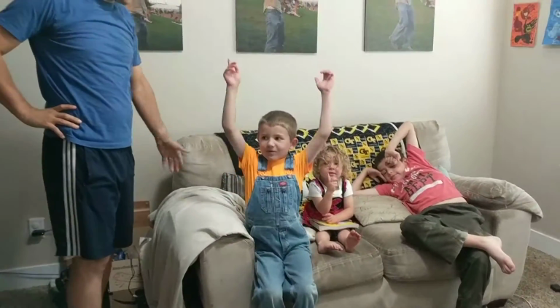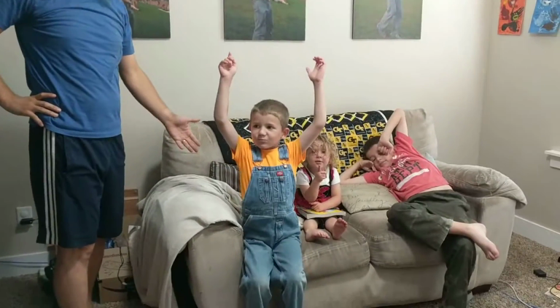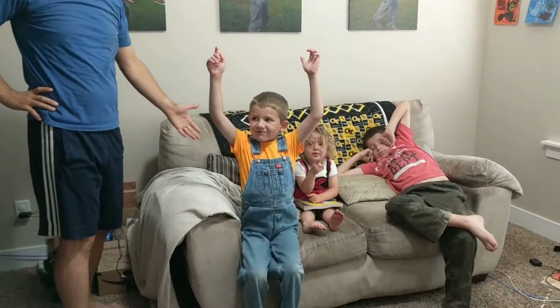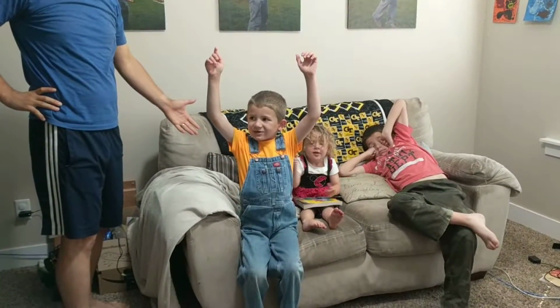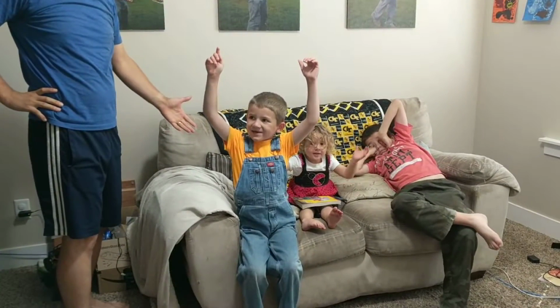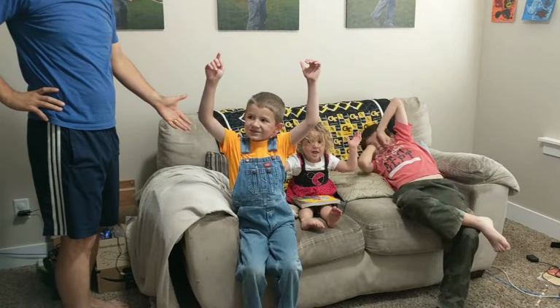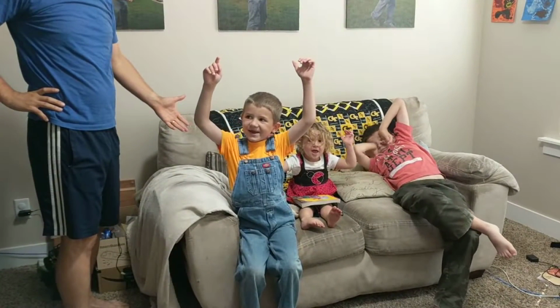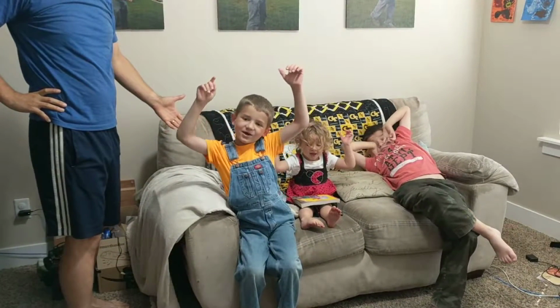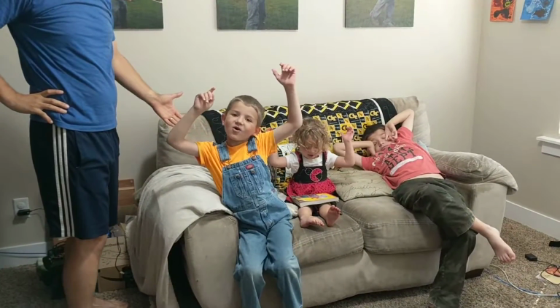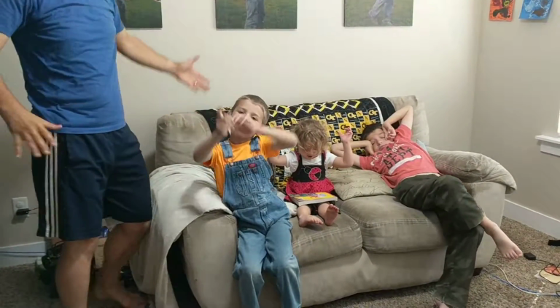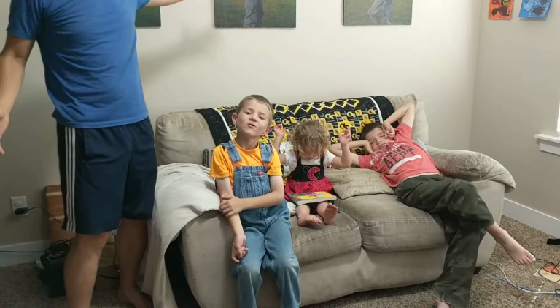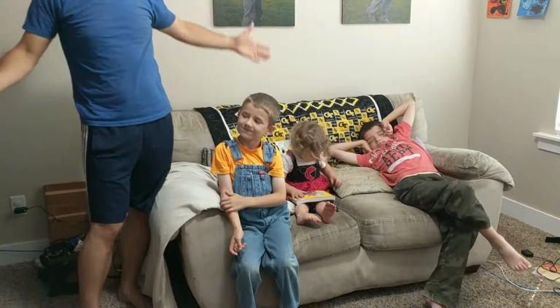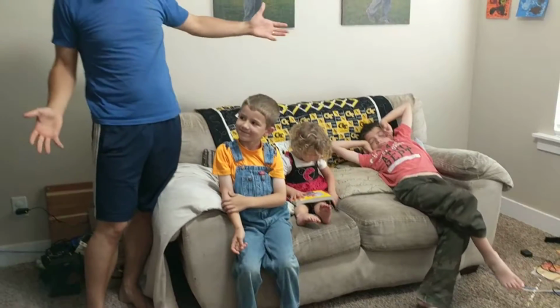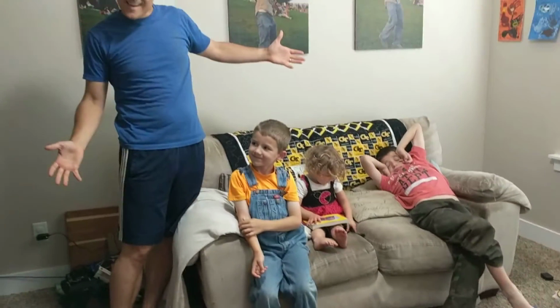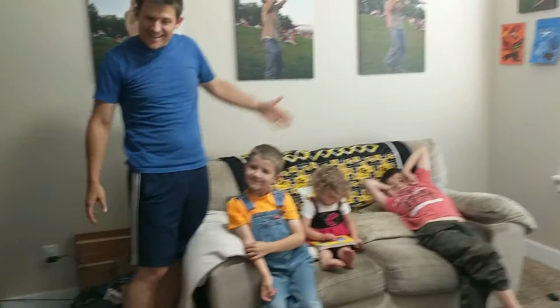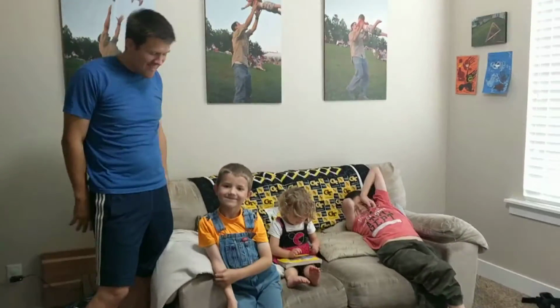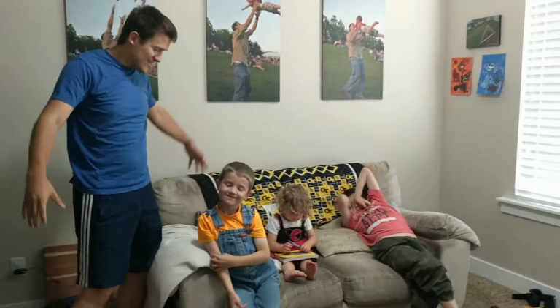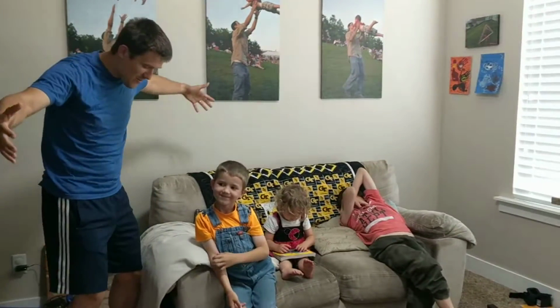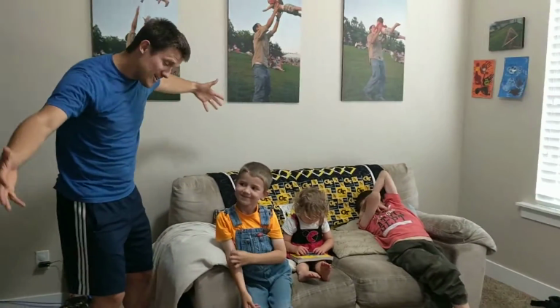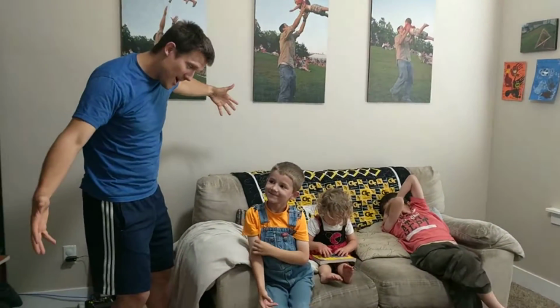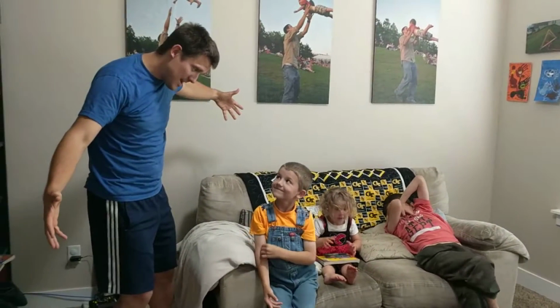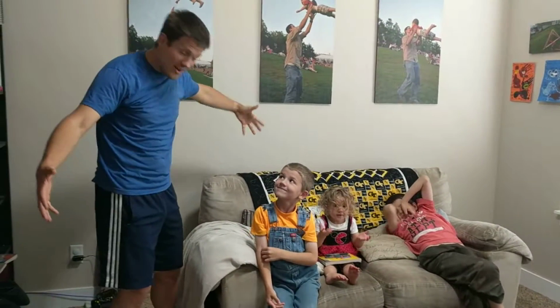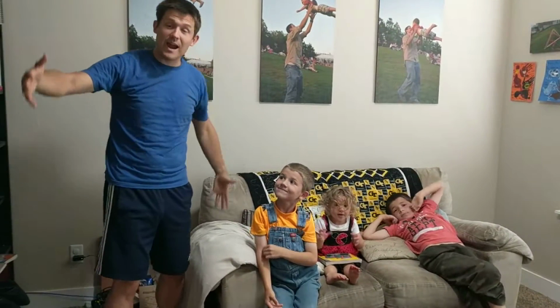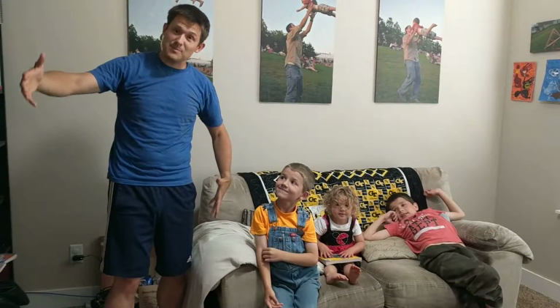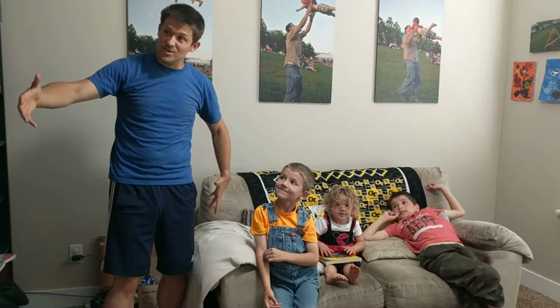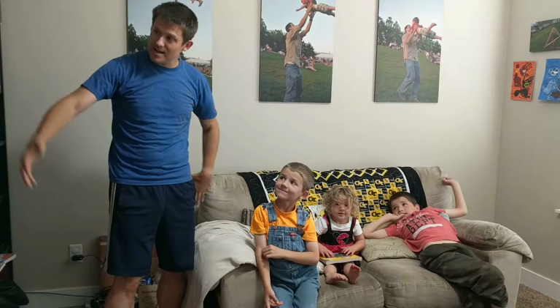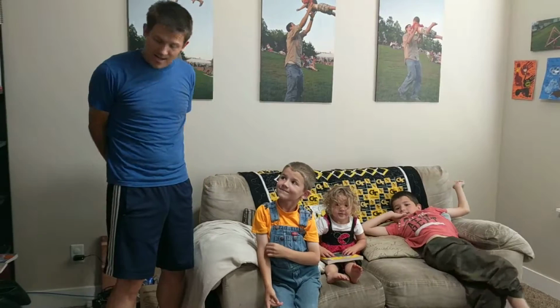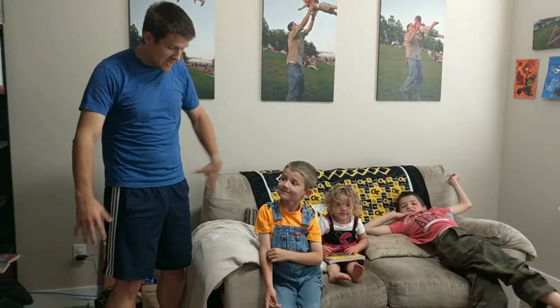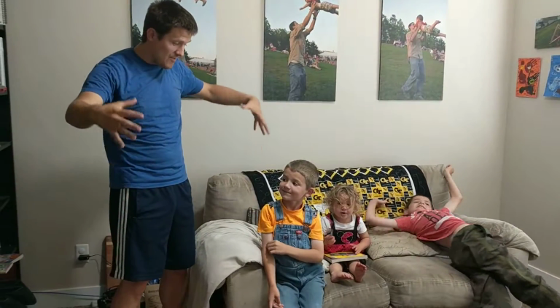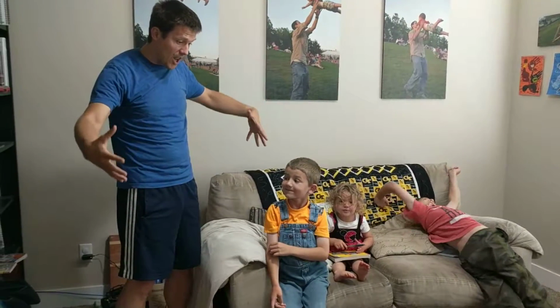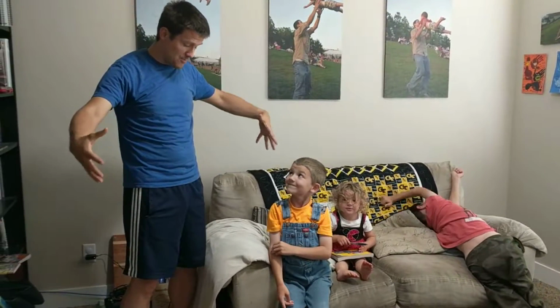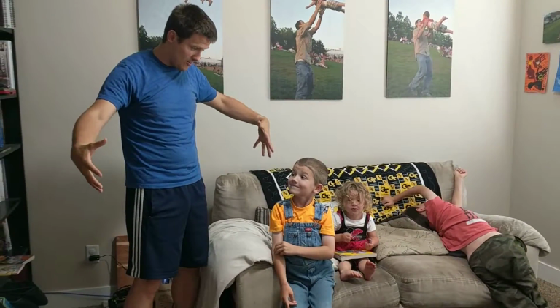Welcome to our witch dance channel. We want to do an update on how our ants have been doing because we've had lots of progress.